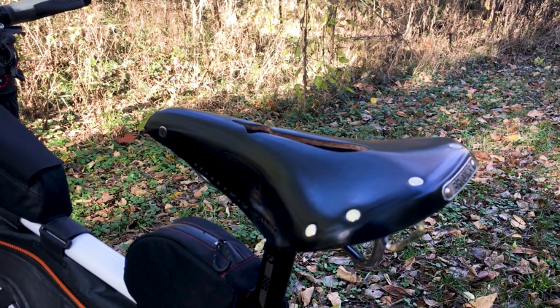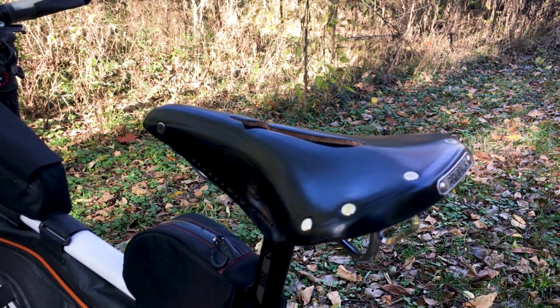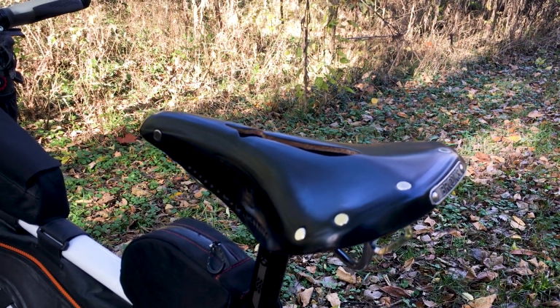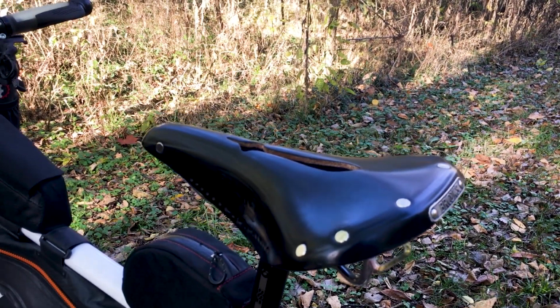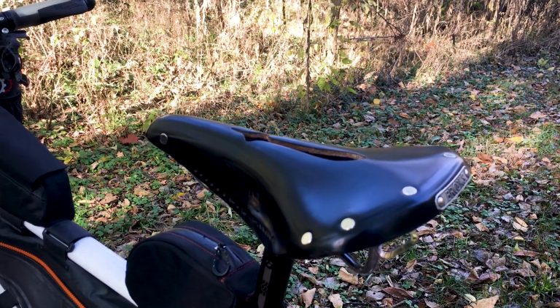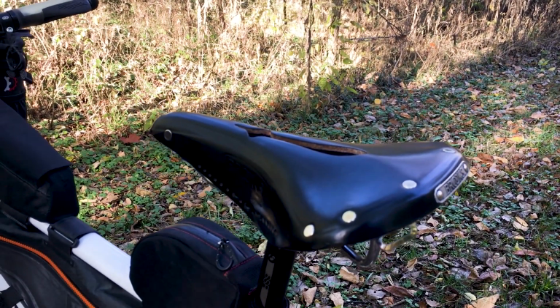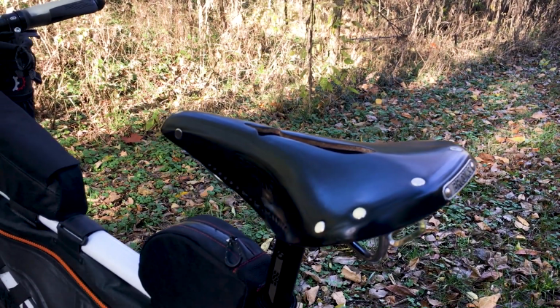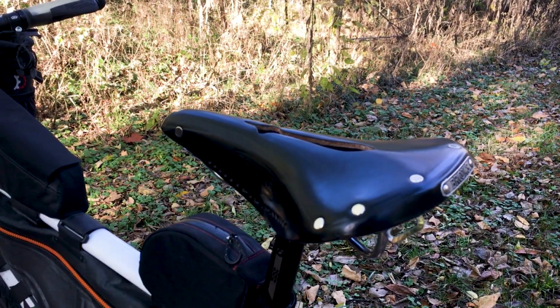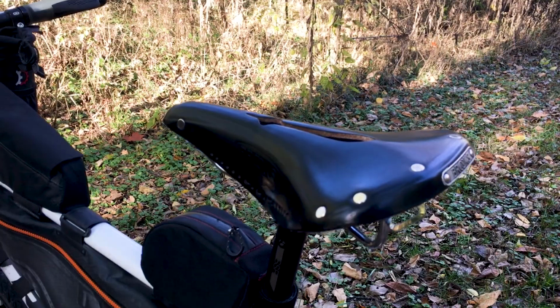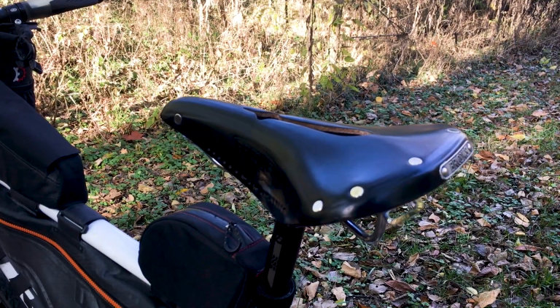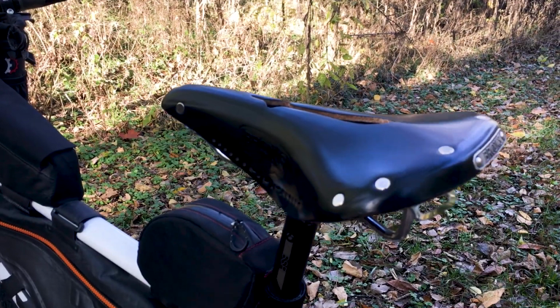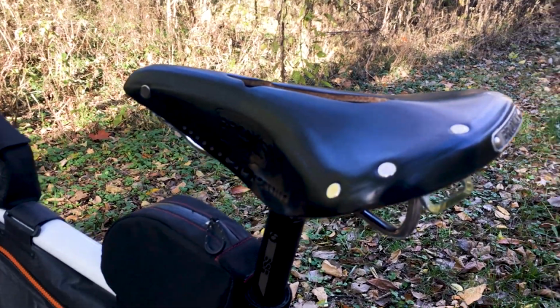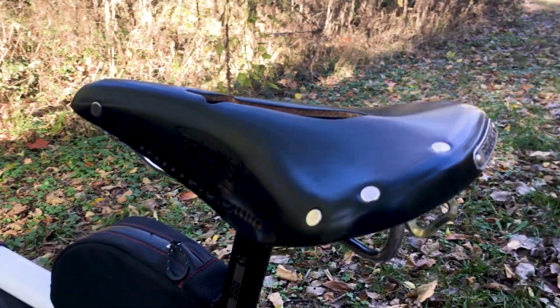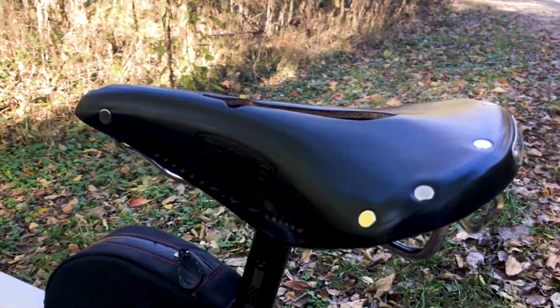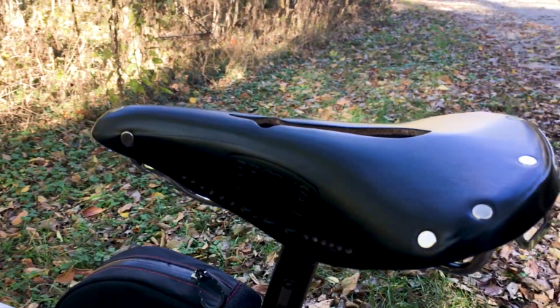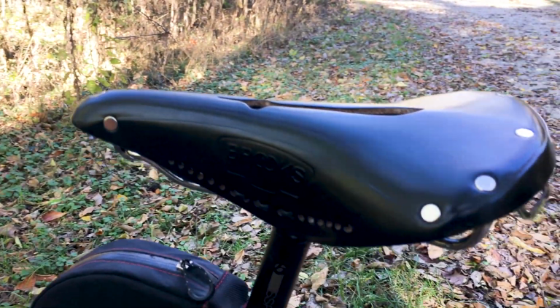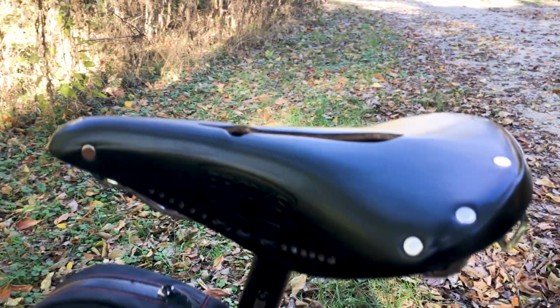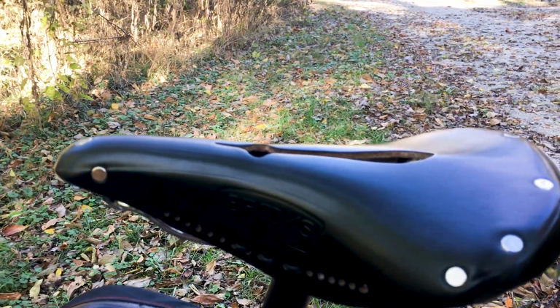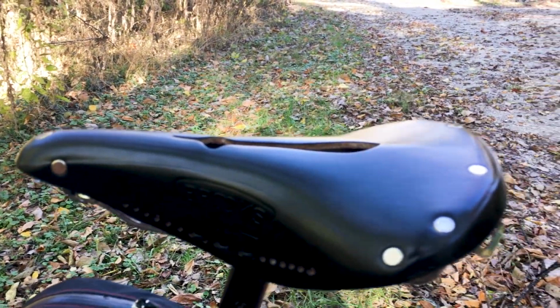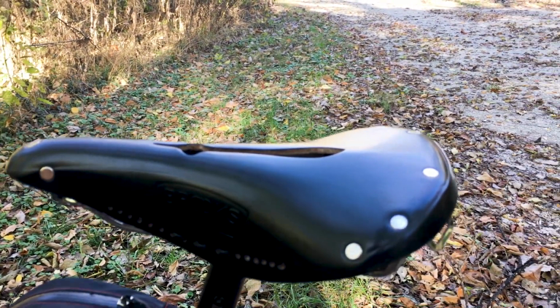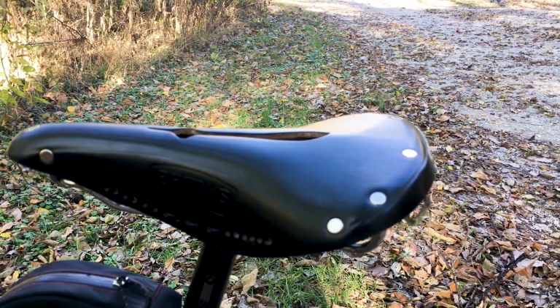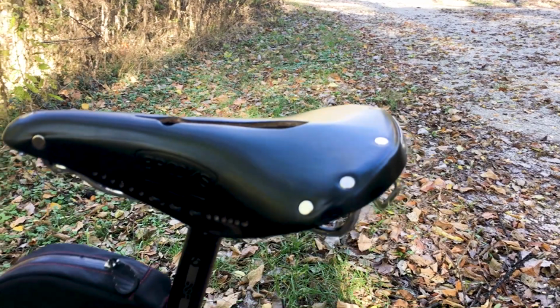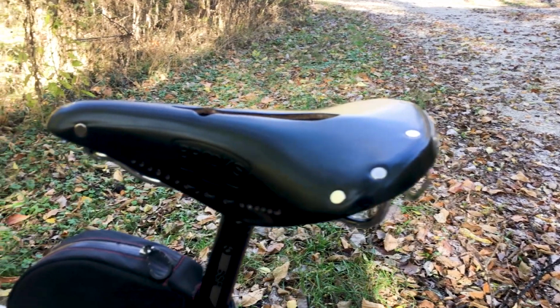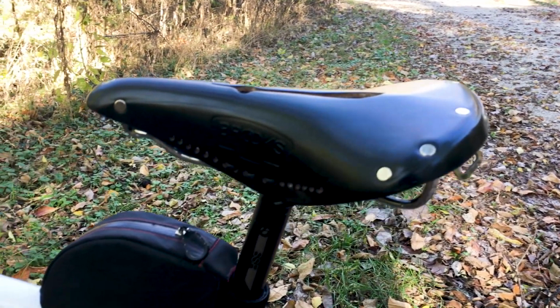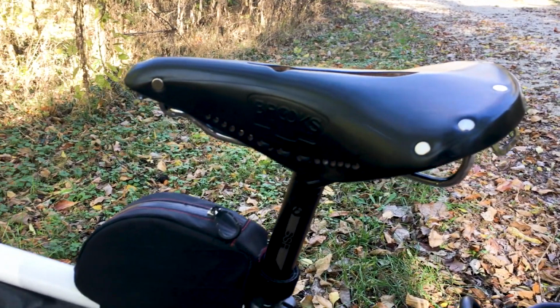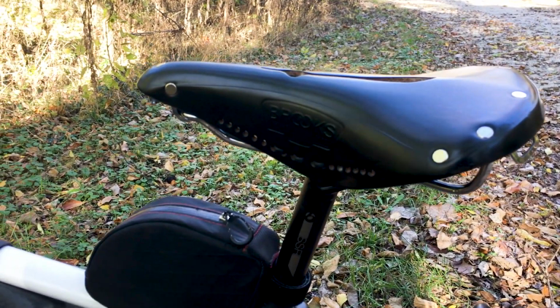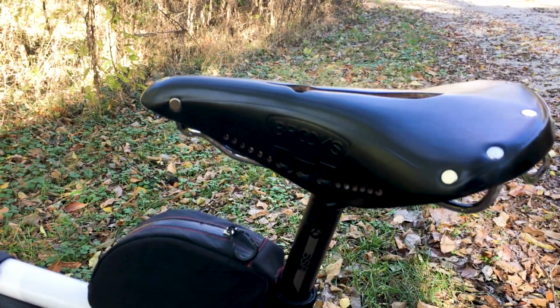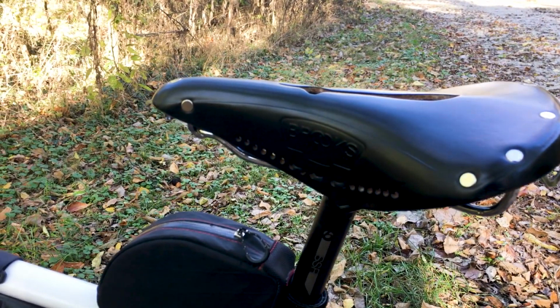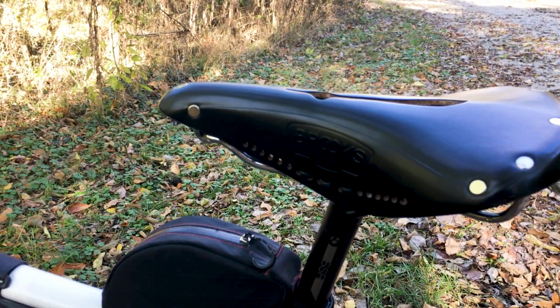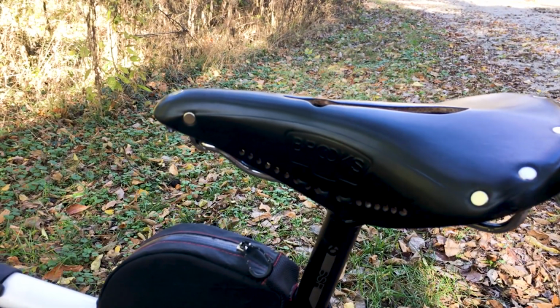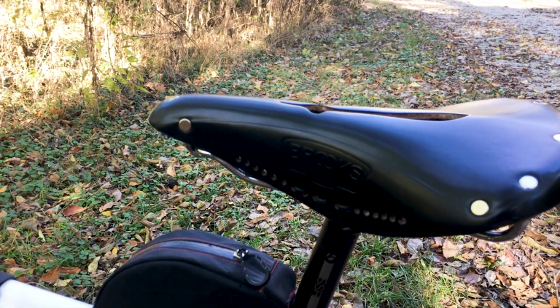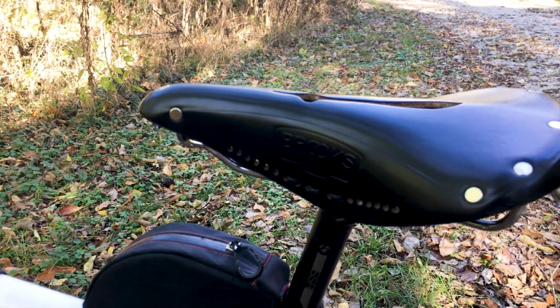When you're looking at saddles, there aren't too many people who do touring that haven't considered a Brooks saddle. Lots of people talk about them. Some people love them, some people hate them — but that's much the case with every saddle that's out there.